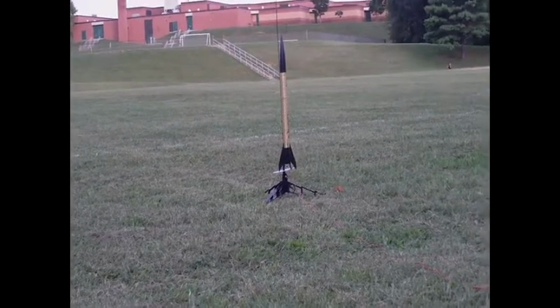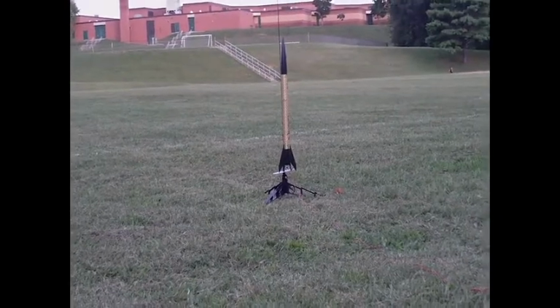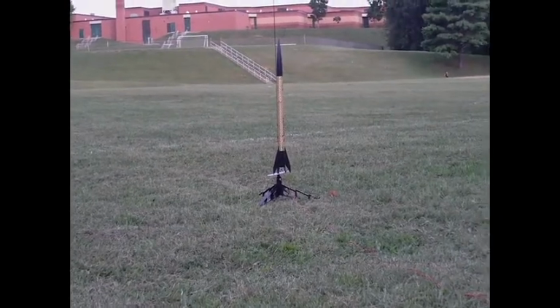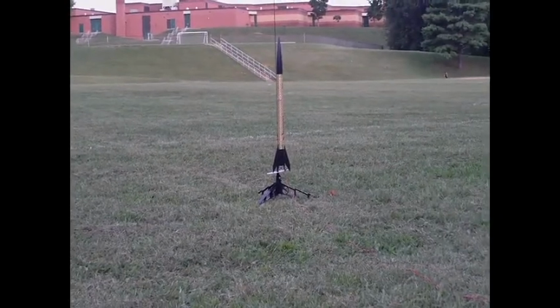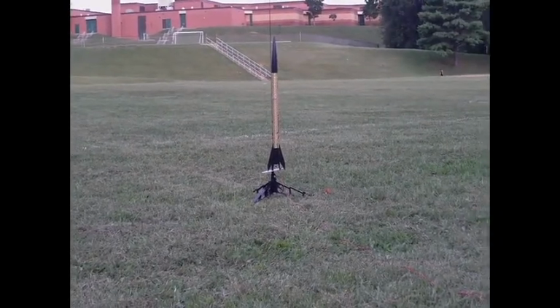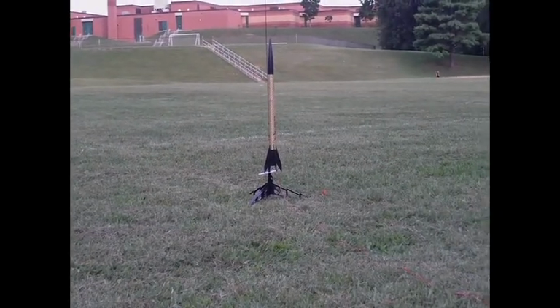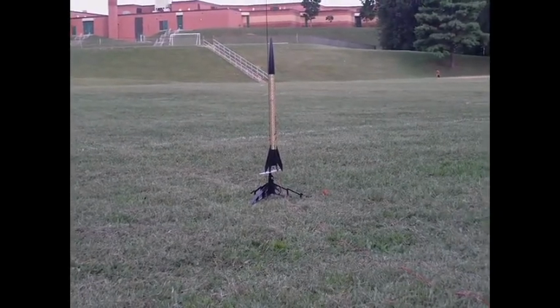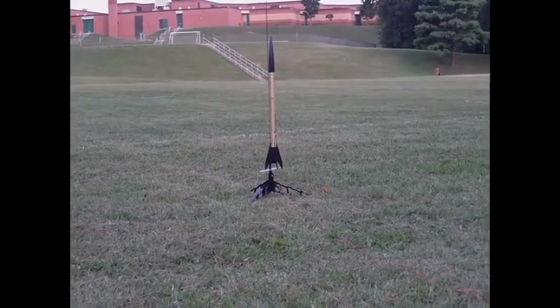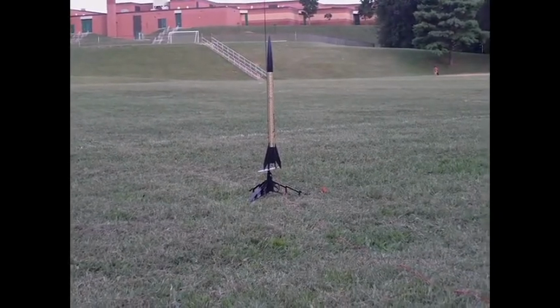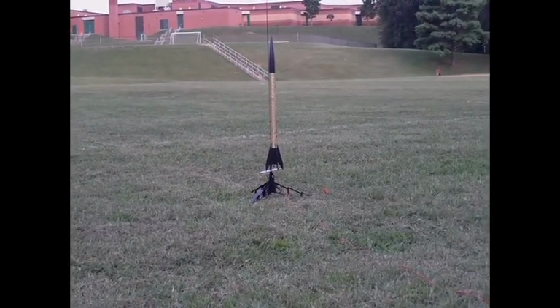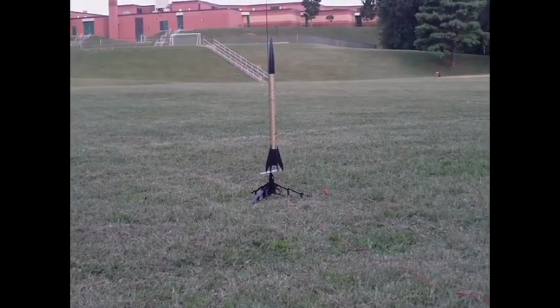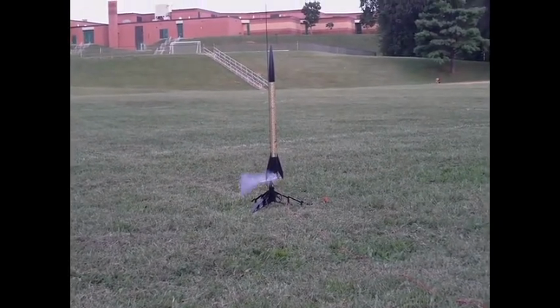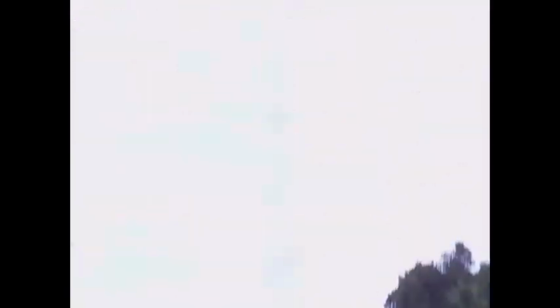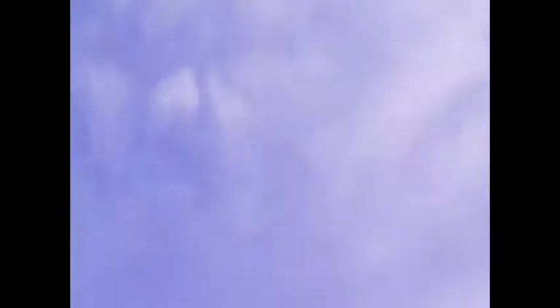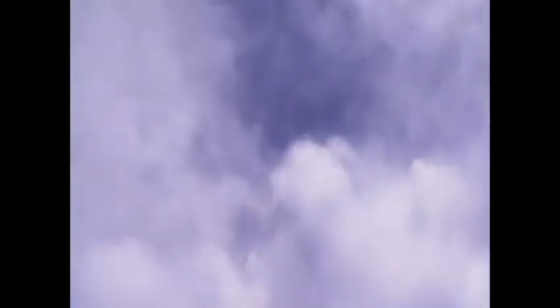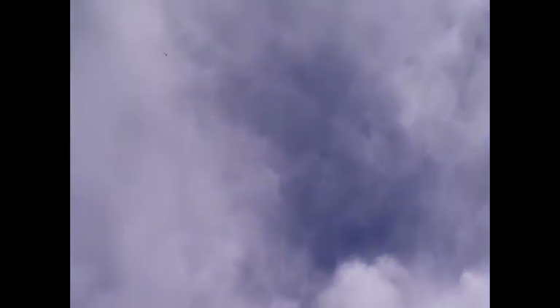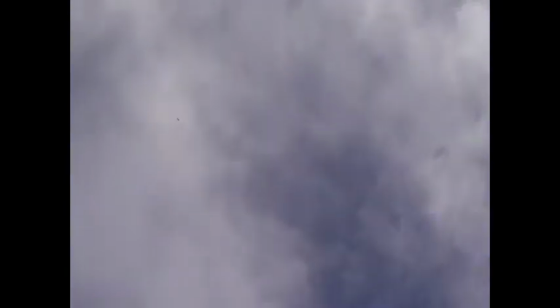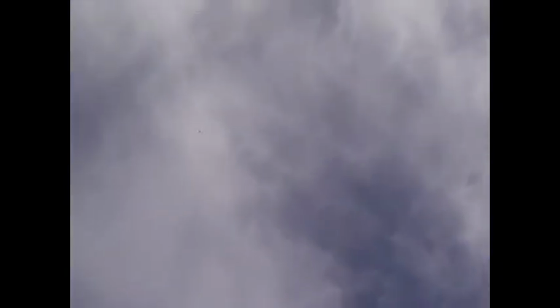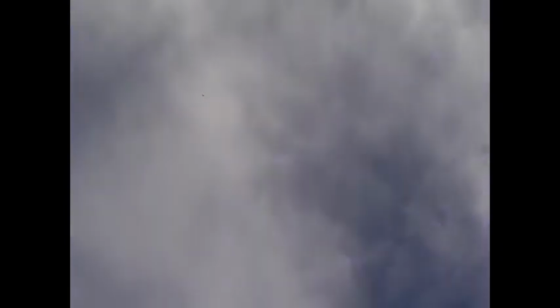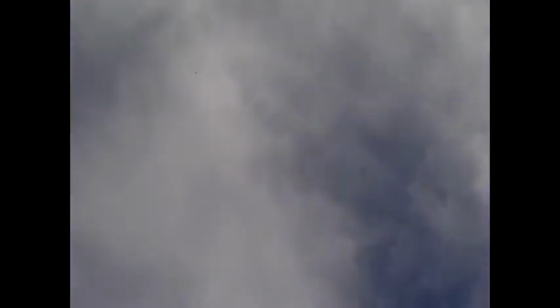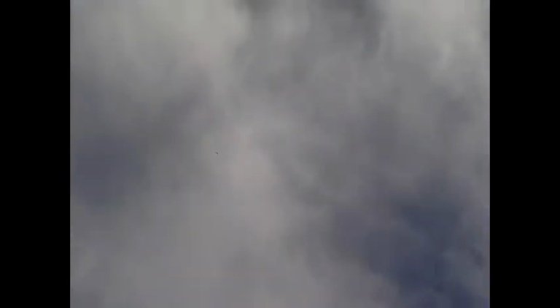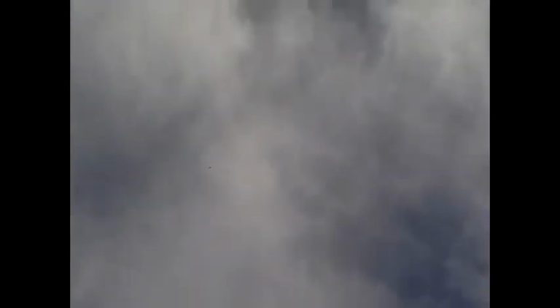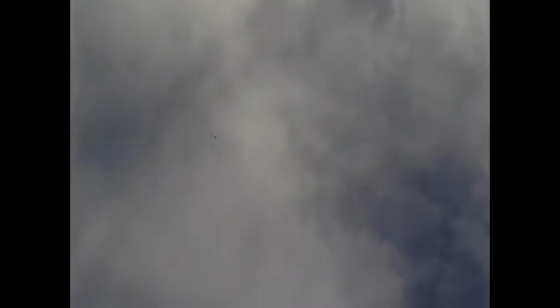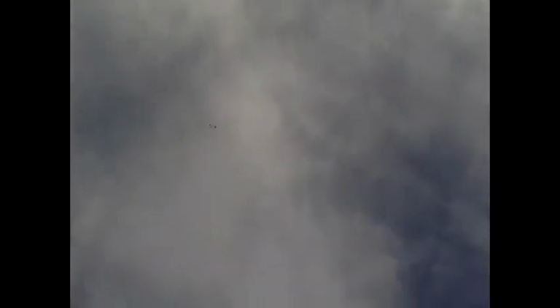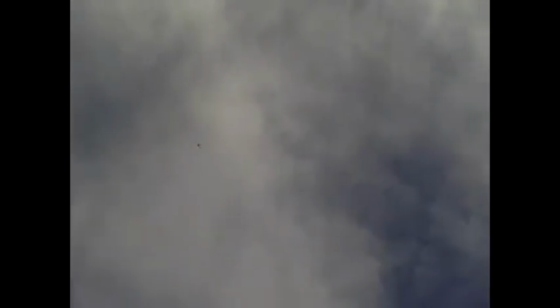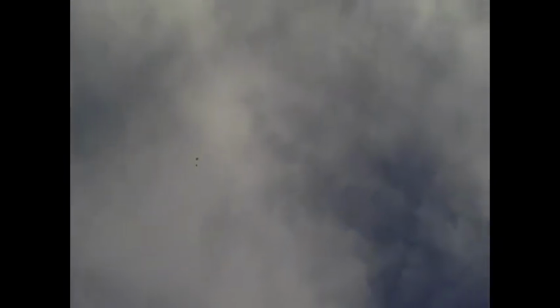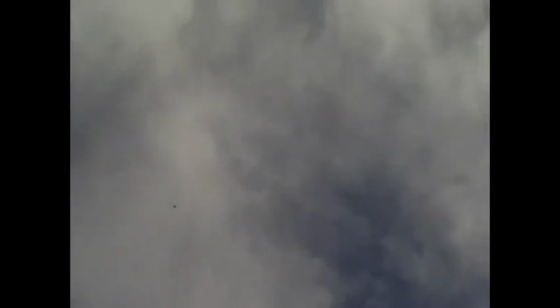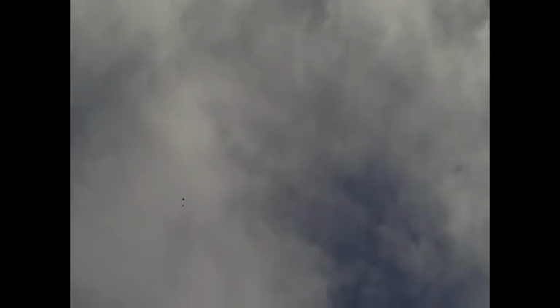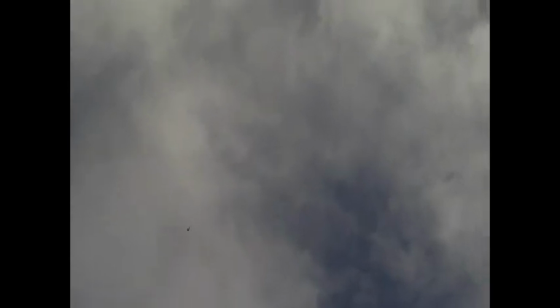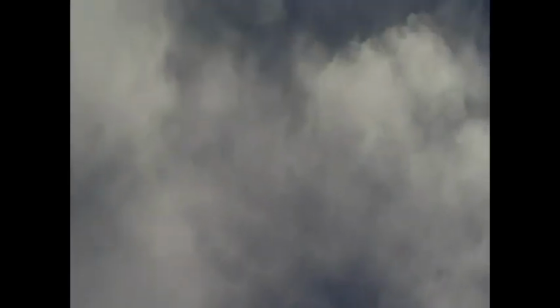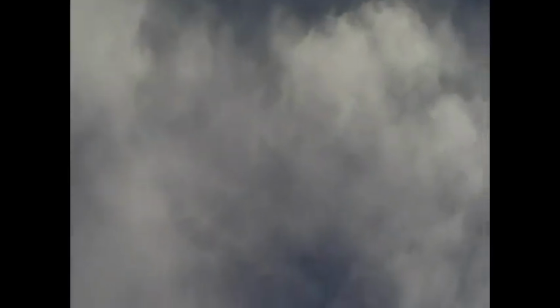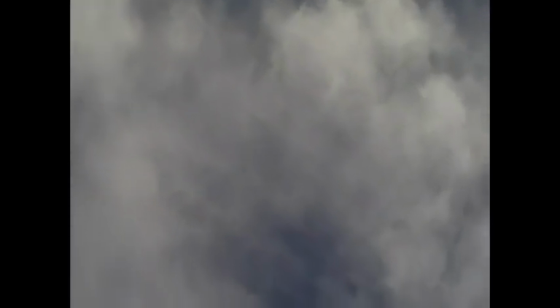Alright, in three, two, one — lift off! Yeah! And that's just a B6-4, I think.